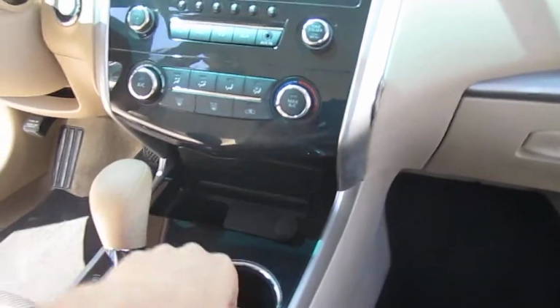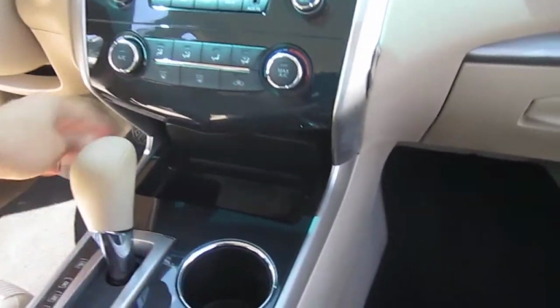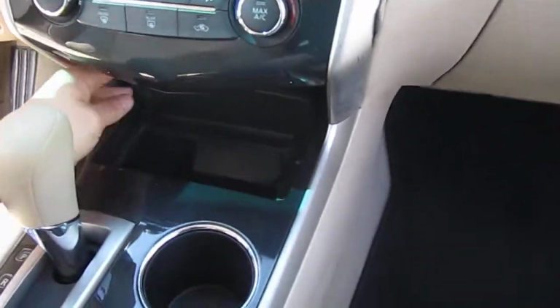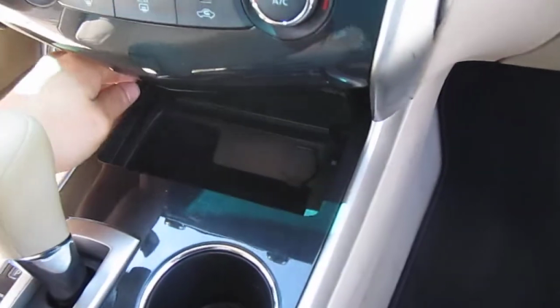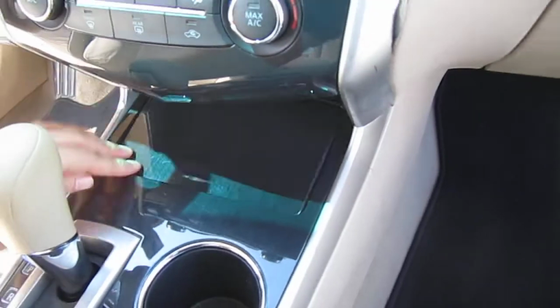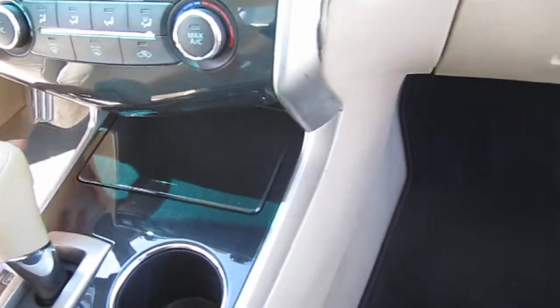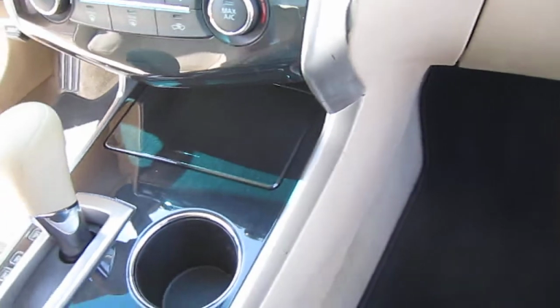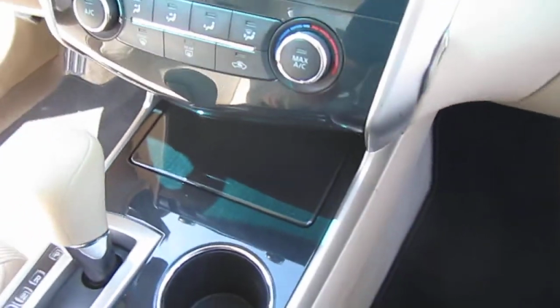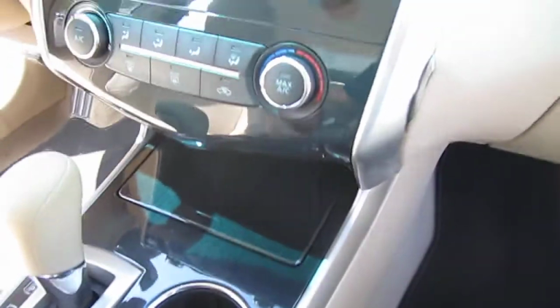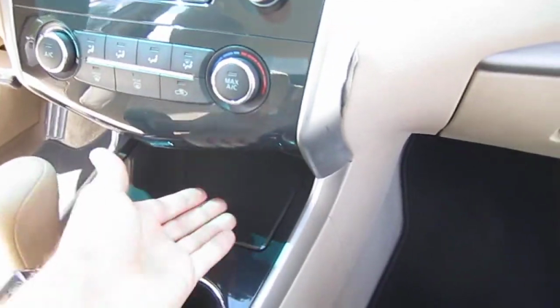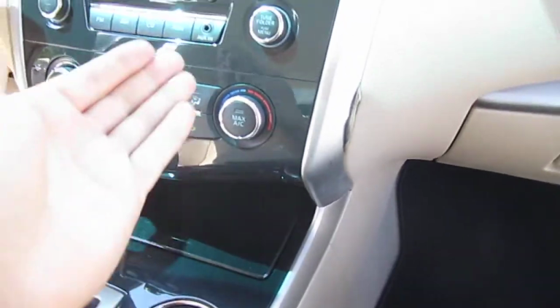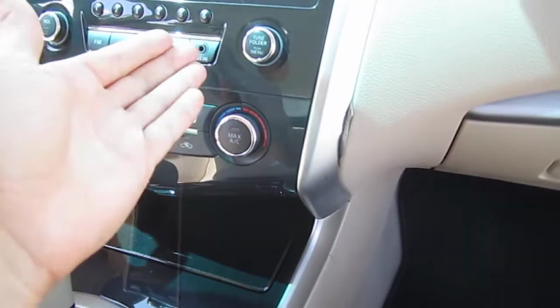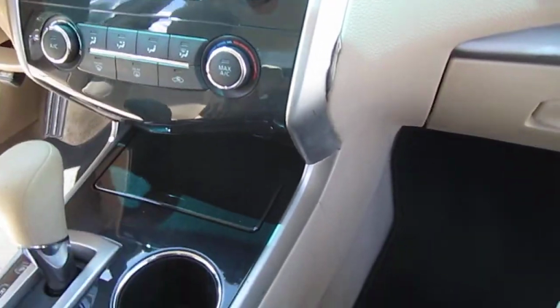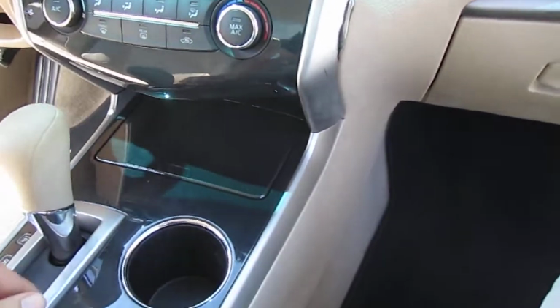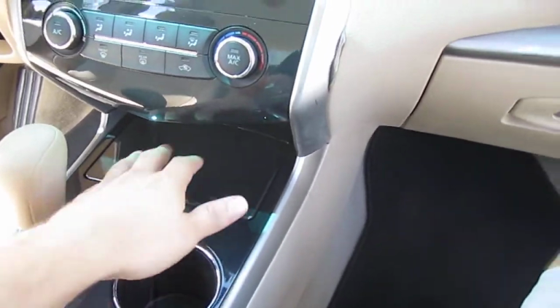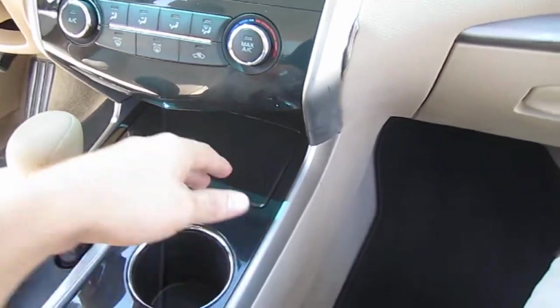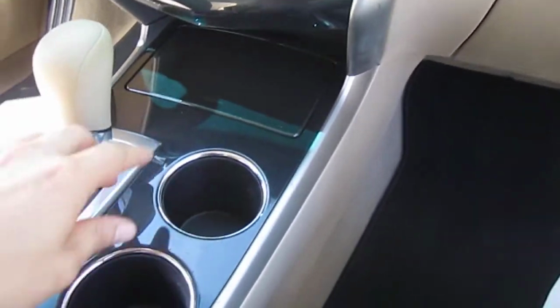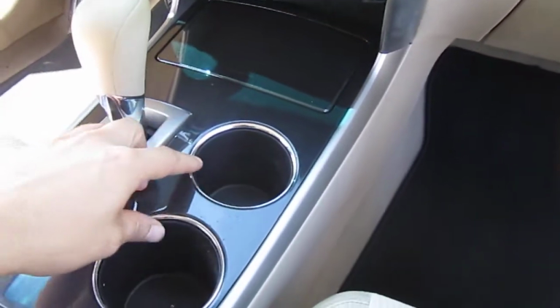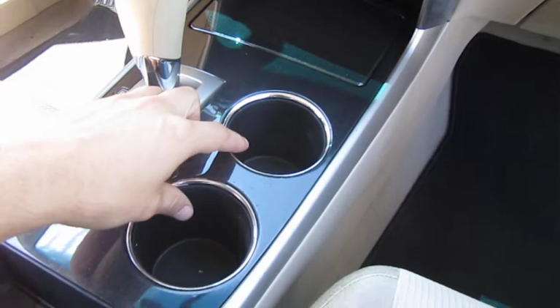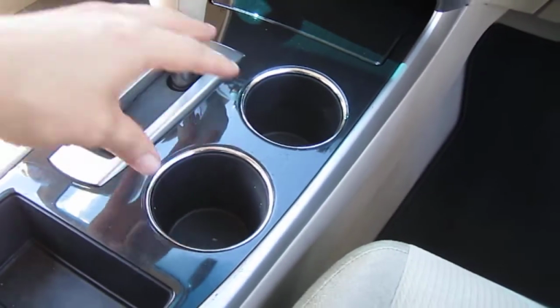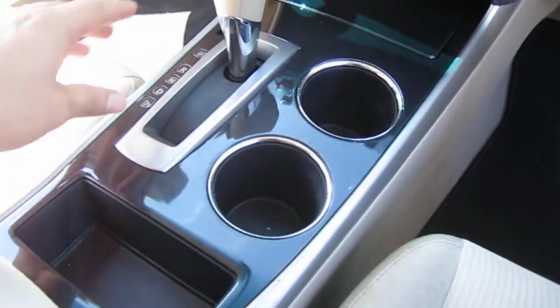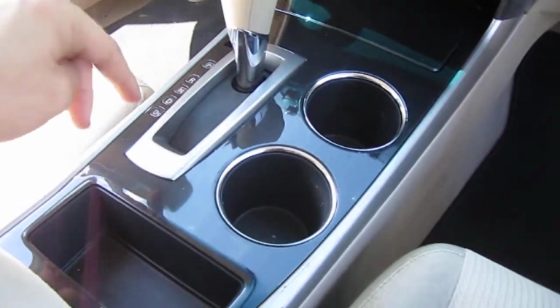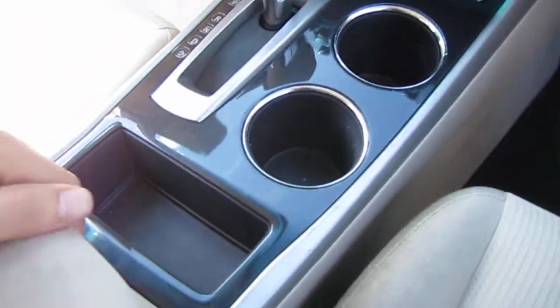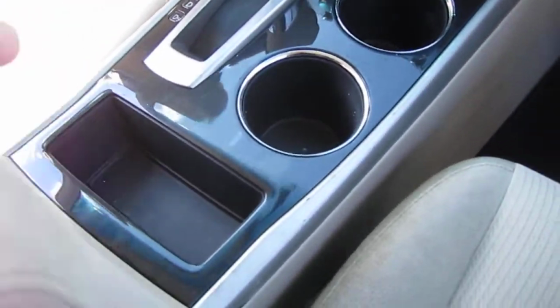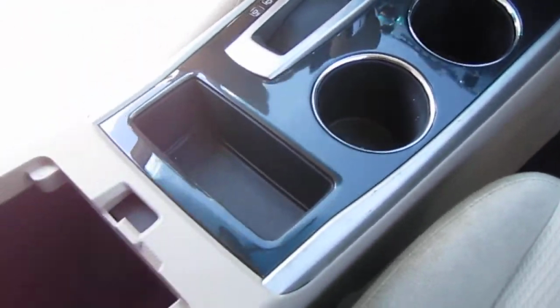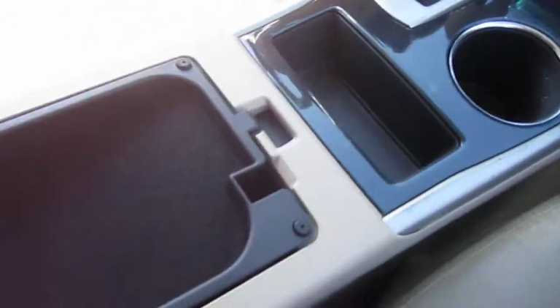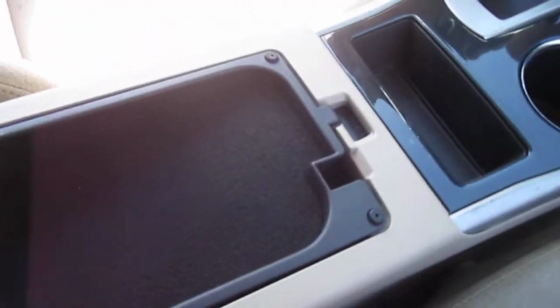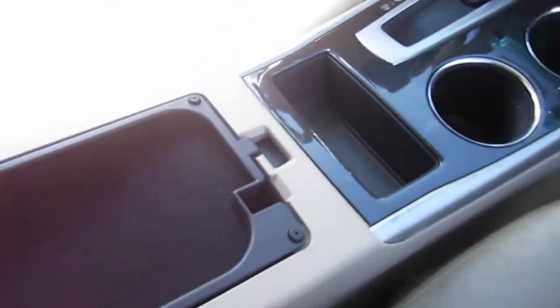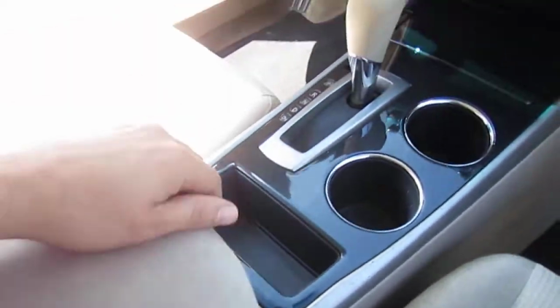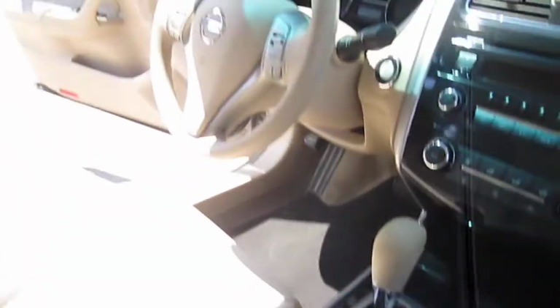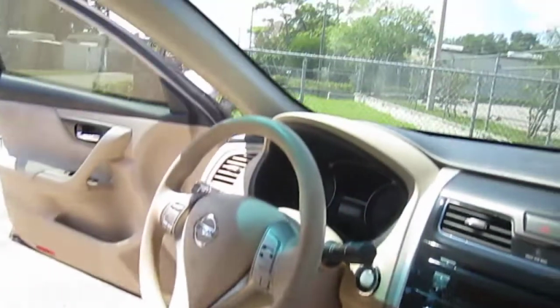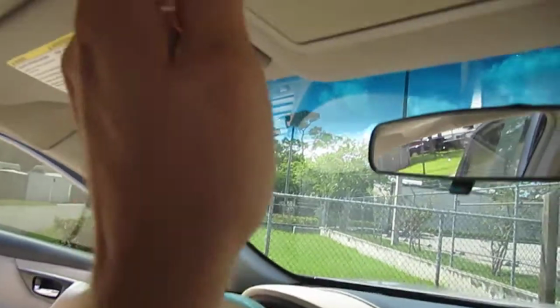In the cubby down here, you have a place for your phone since you have to run a cord to the auxiliary port up top — so phone storage, charging port all down there, dual cup holders, CVT automatic transmission, and a dual-stage glove compartment down below.